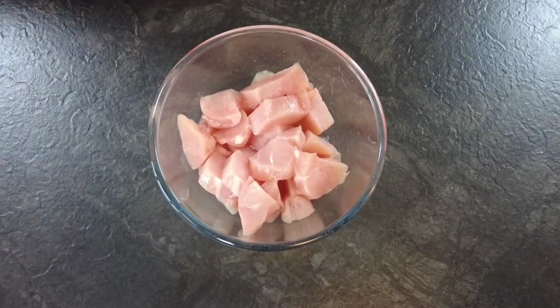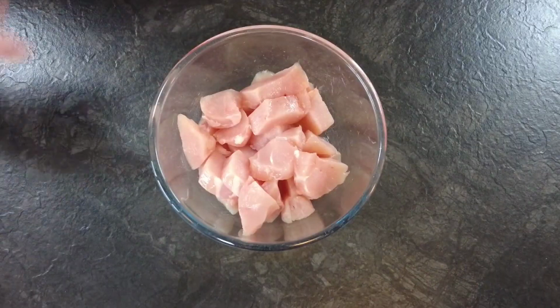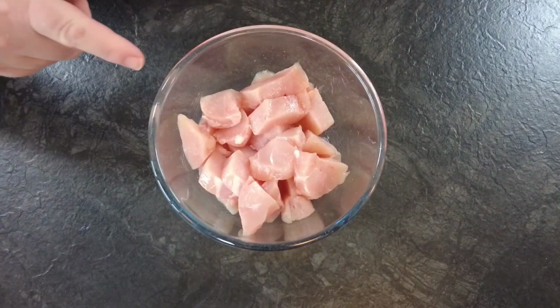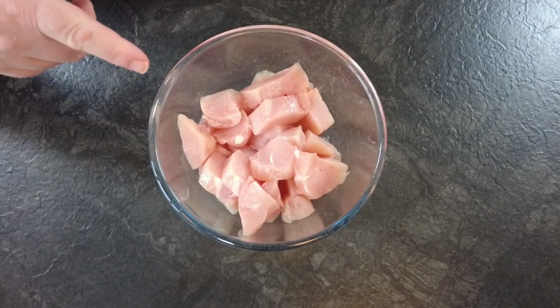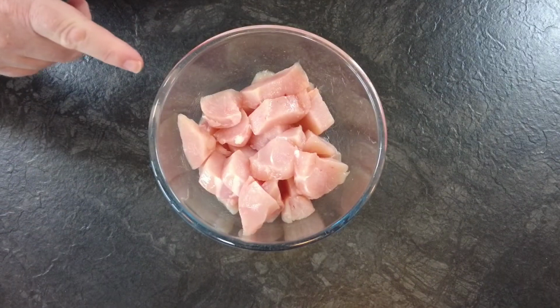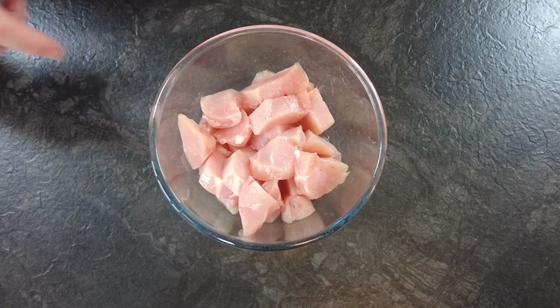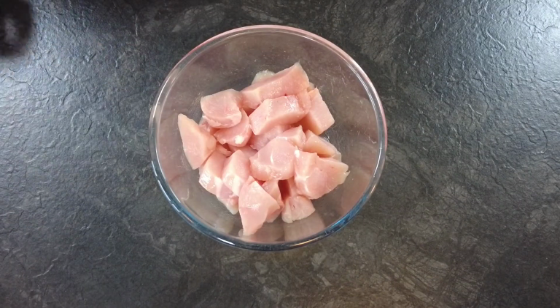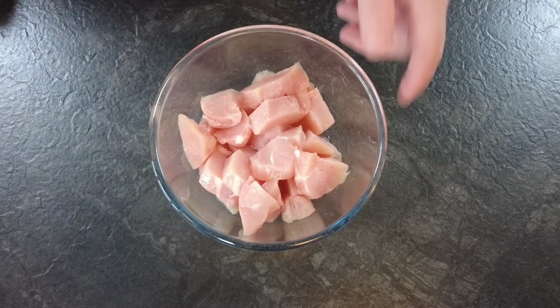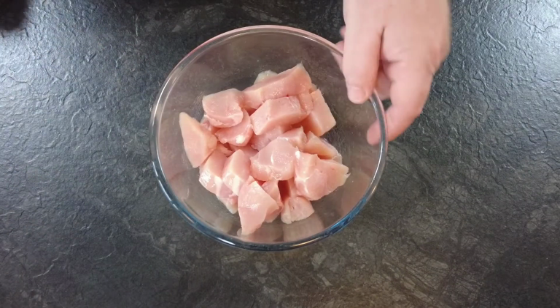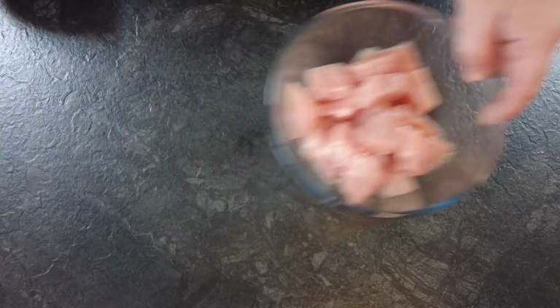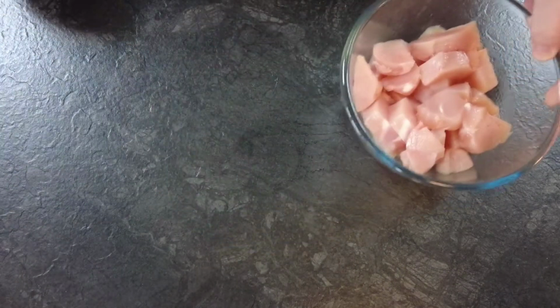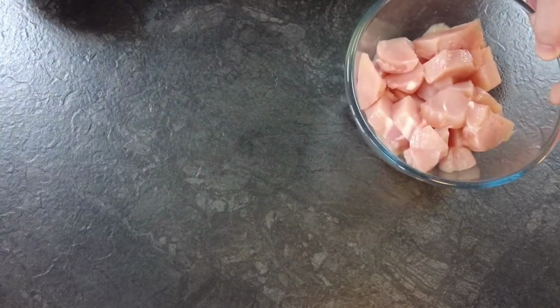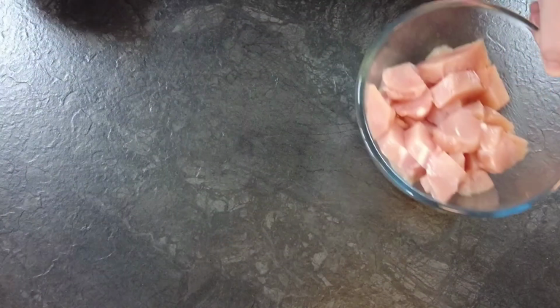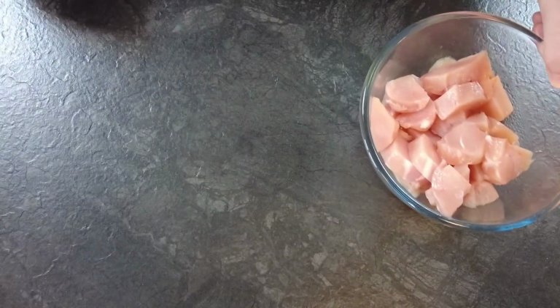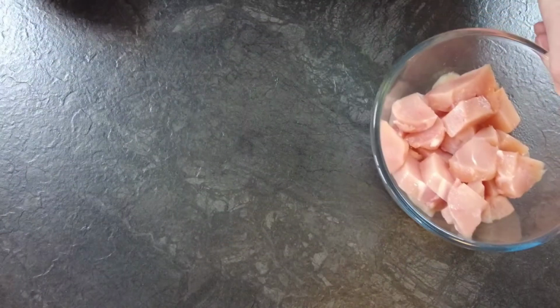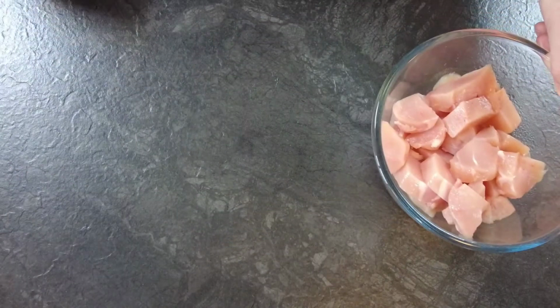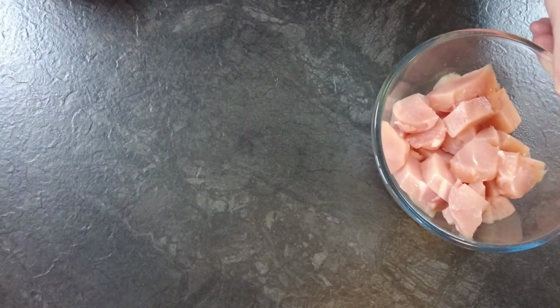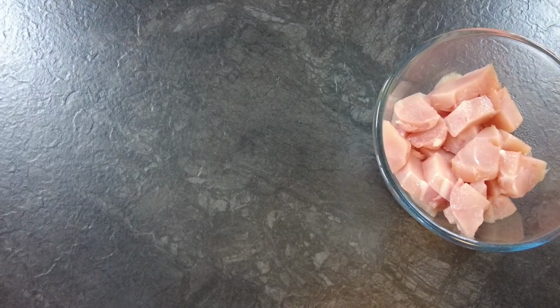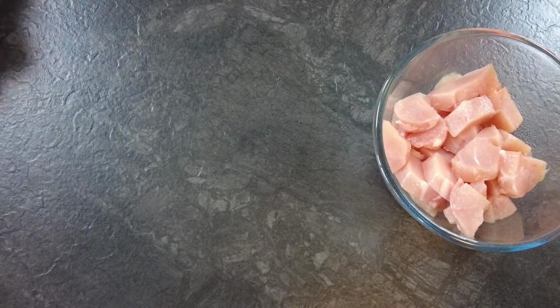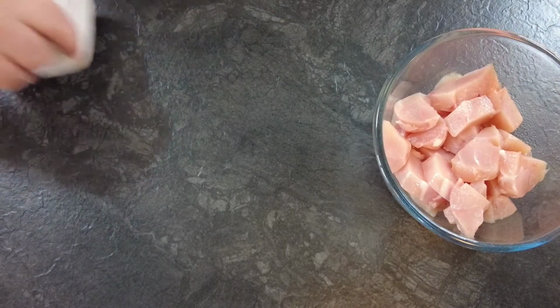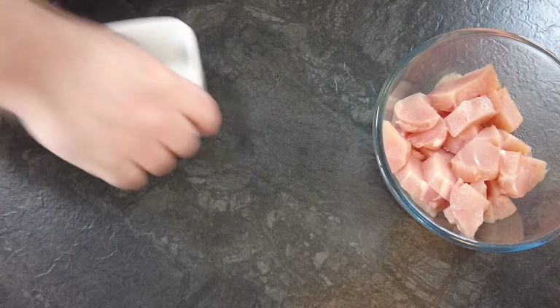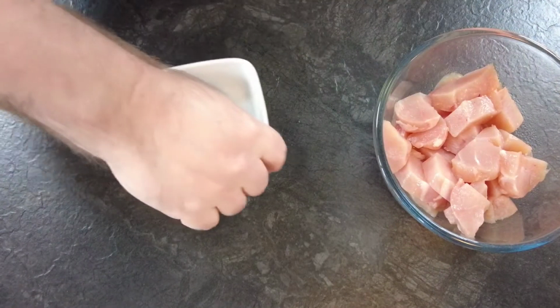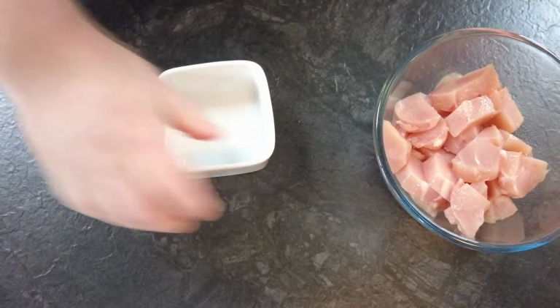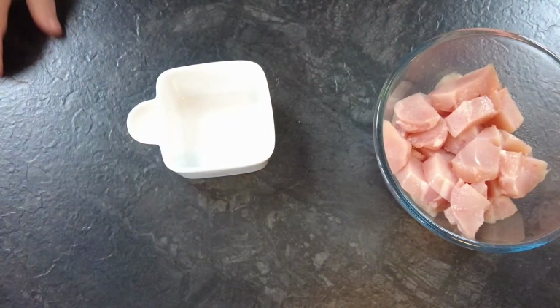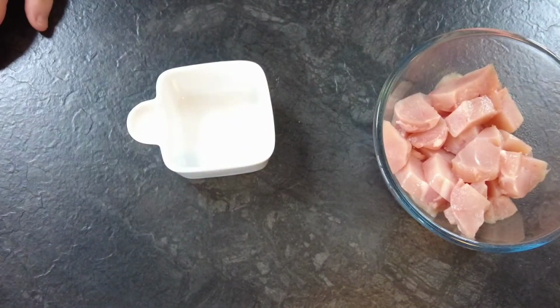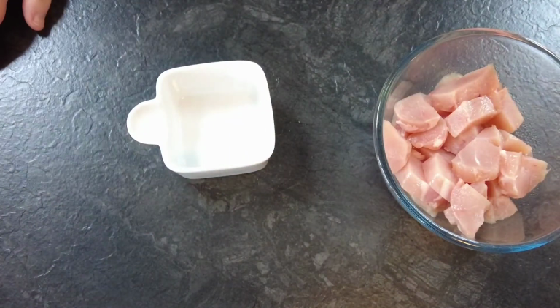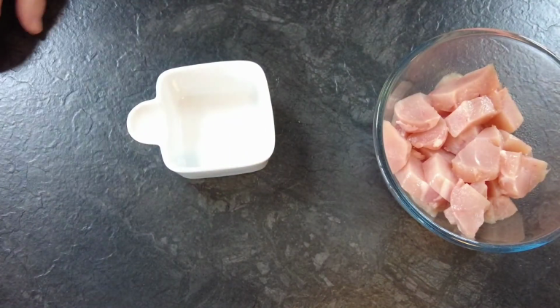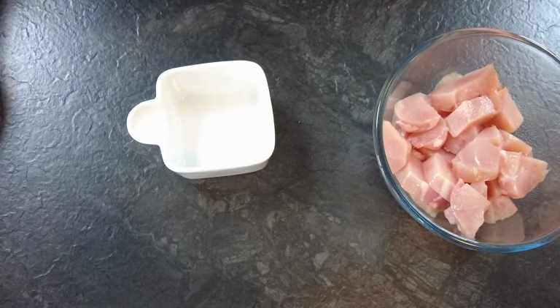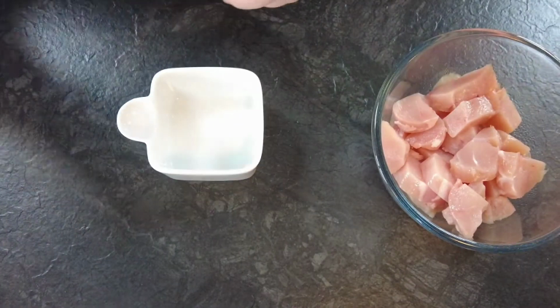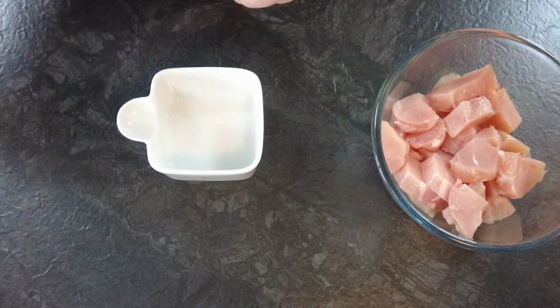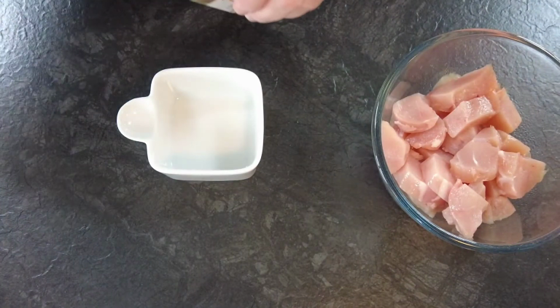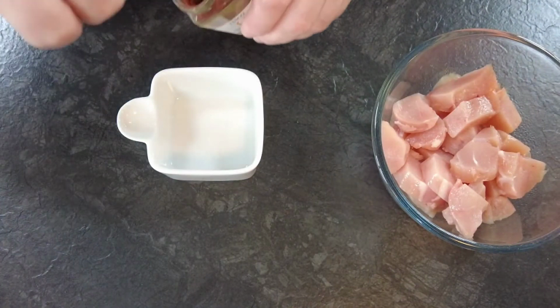We're going to take some chicken breast — you can use chicken thighs if you want — and we'll just dice it up into about 1 inch pieces. We'll set that to the side while we make our rub.